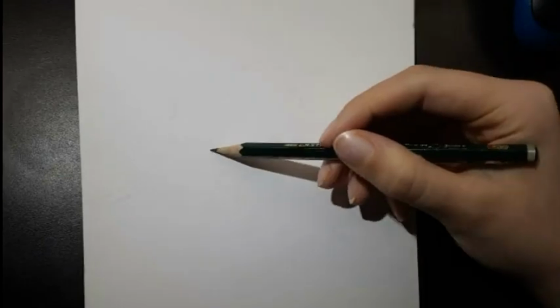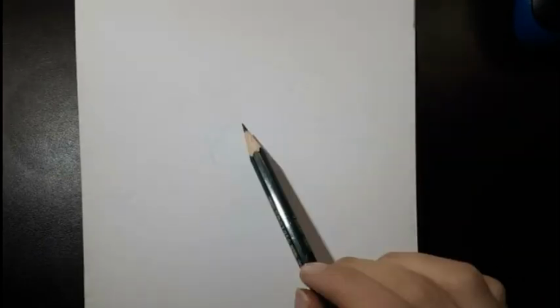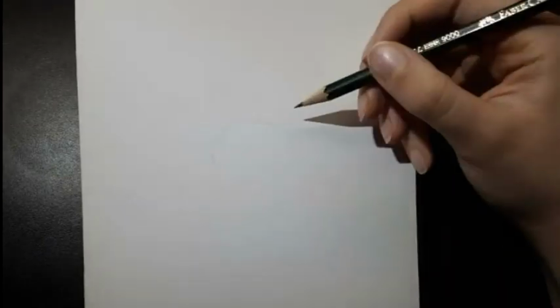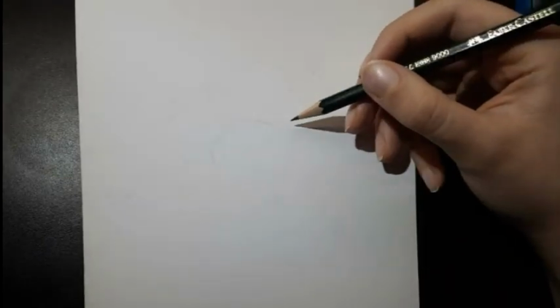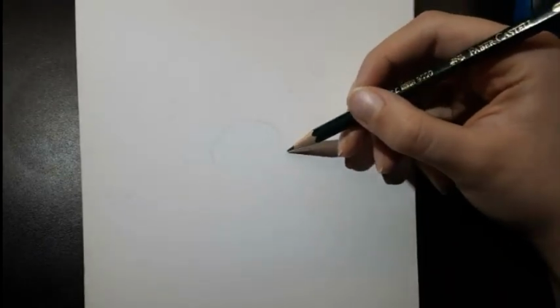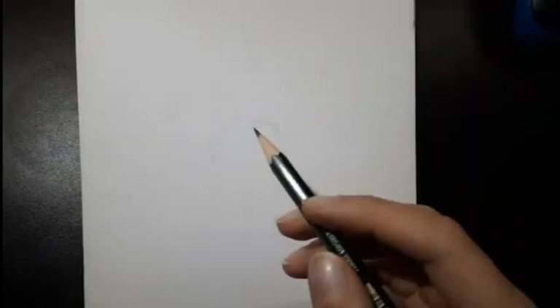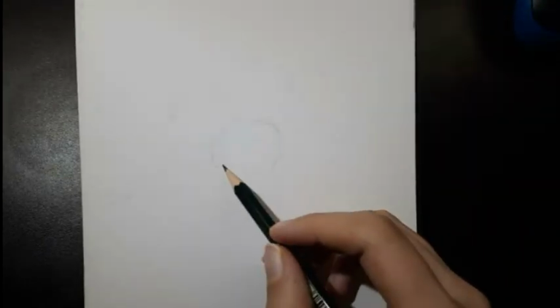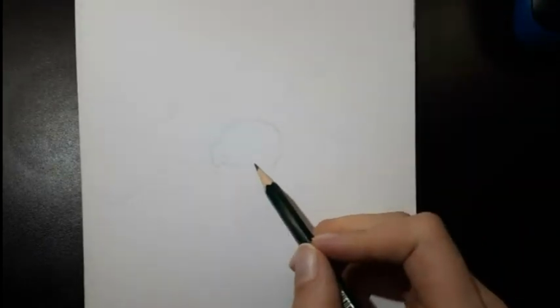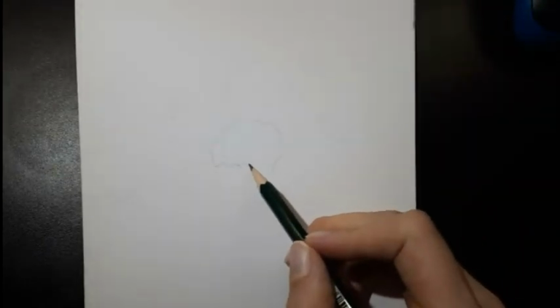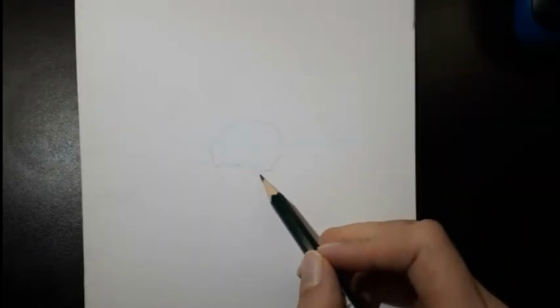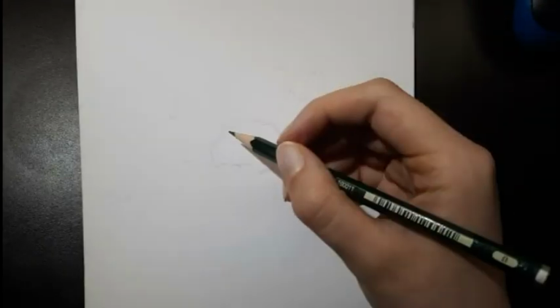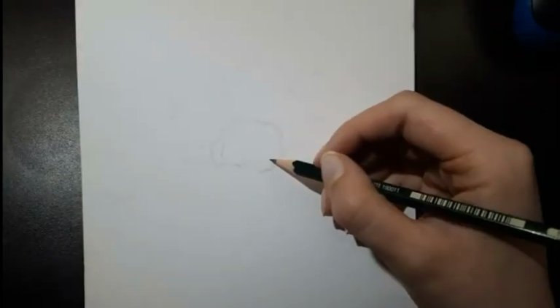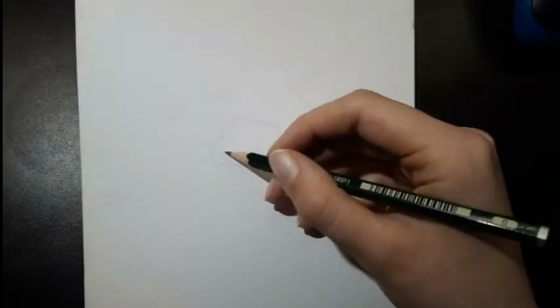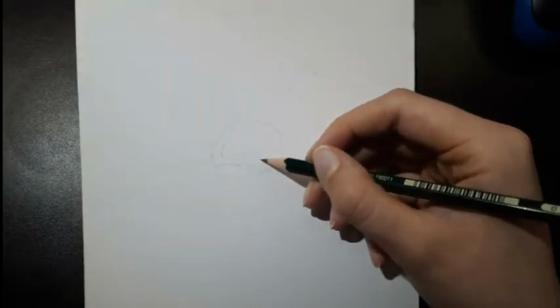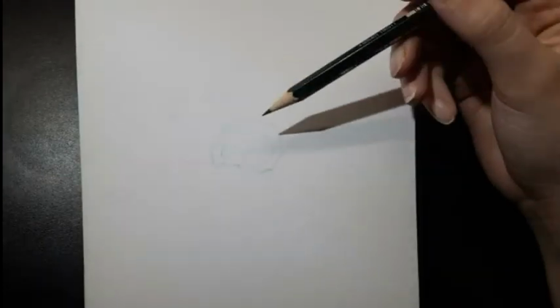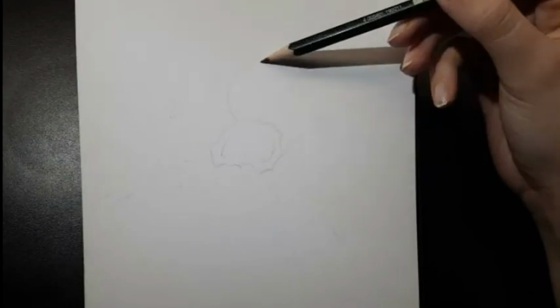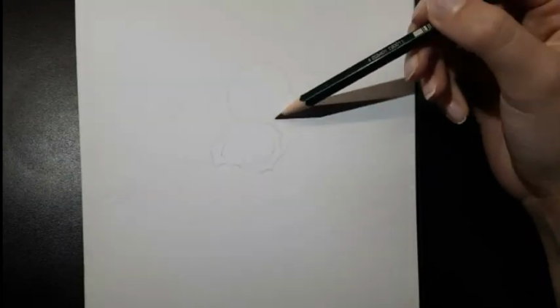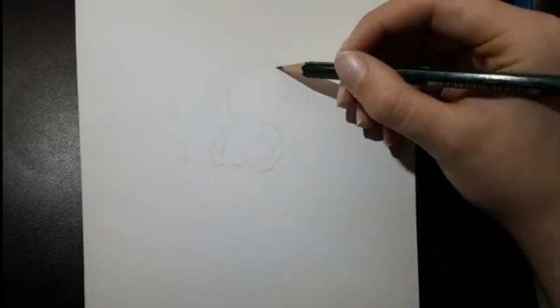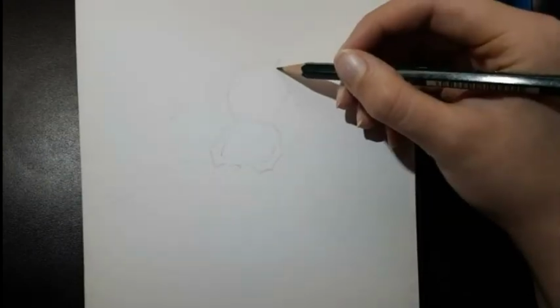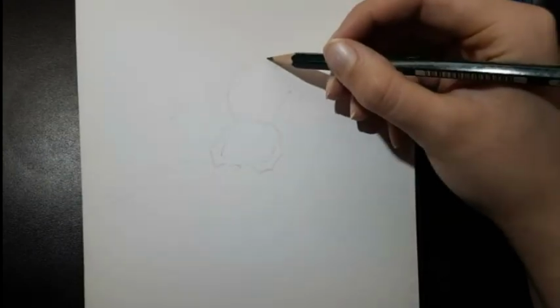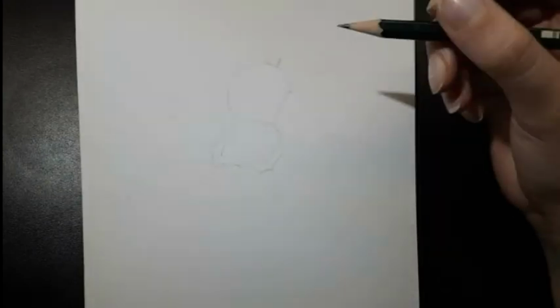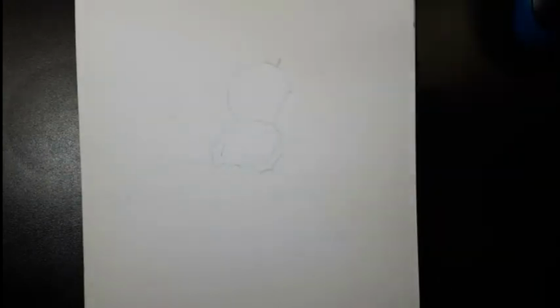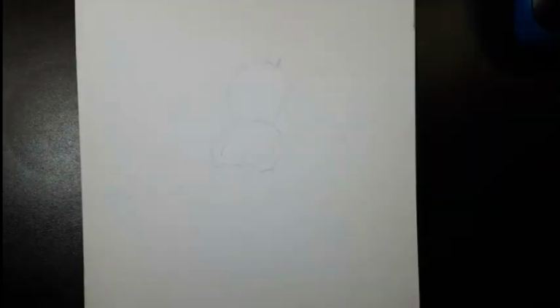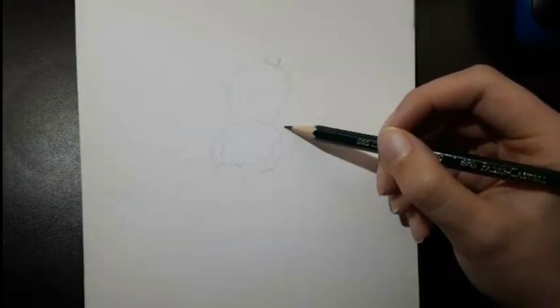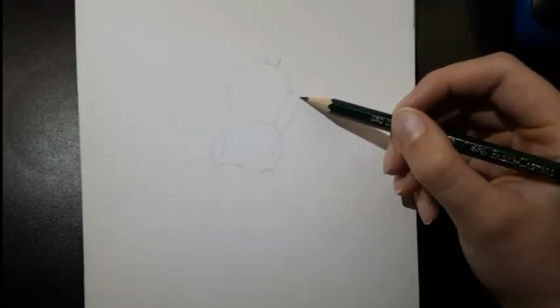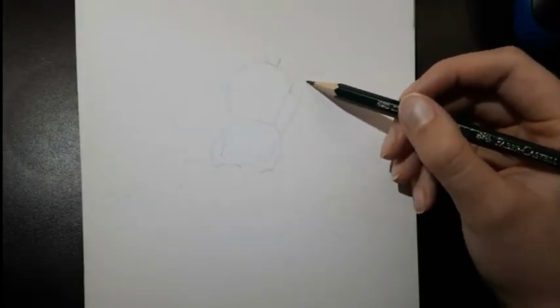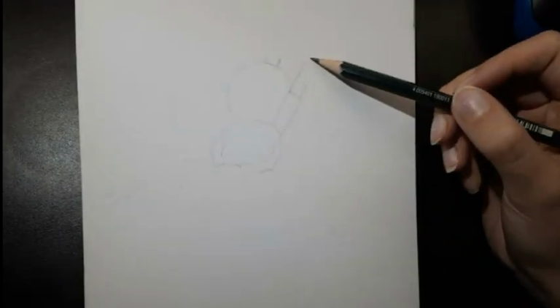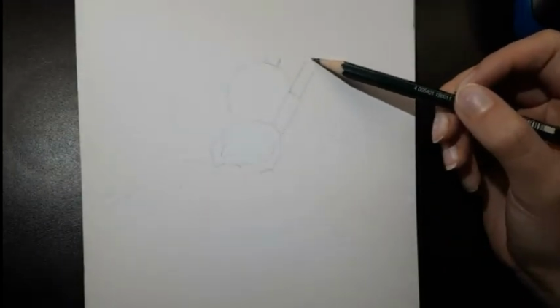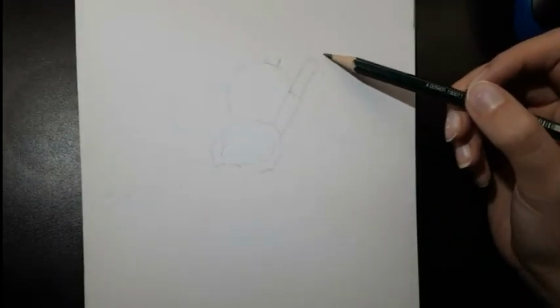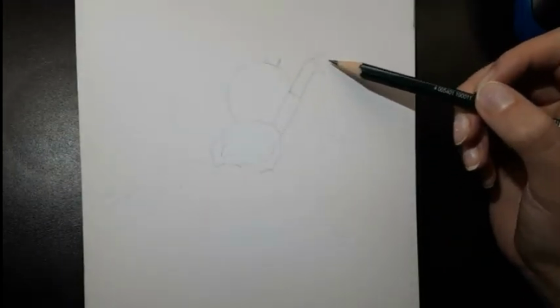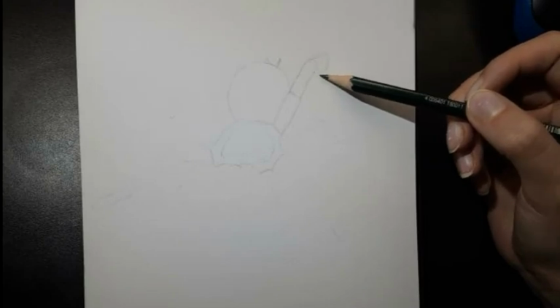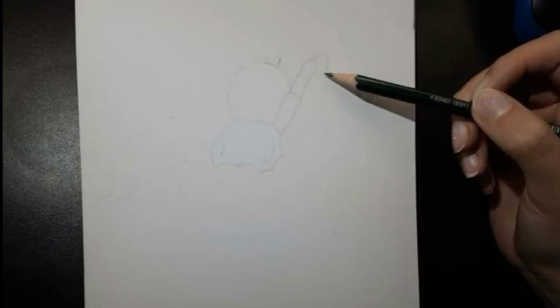How's it going everyone? Welcome to Ginny Arts. I'm Ginny and today we're learning how to draw a realistic spider step by step. The reference picture is in the description and without wasting any more time let's get to drawing.